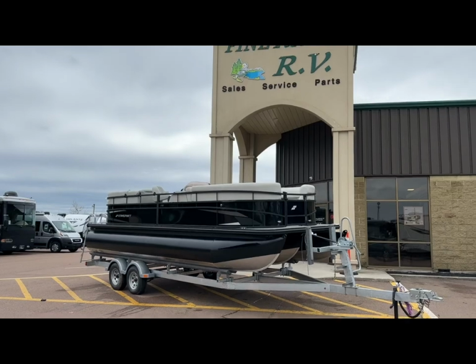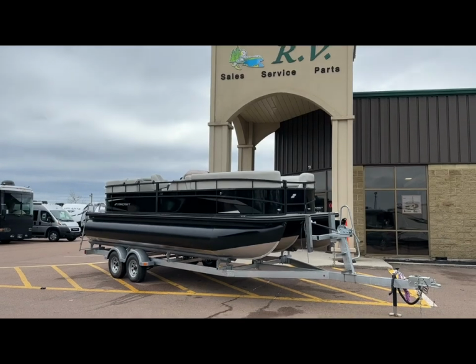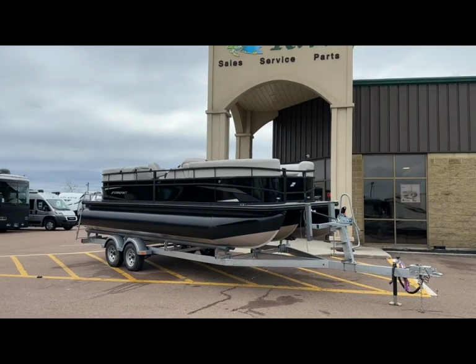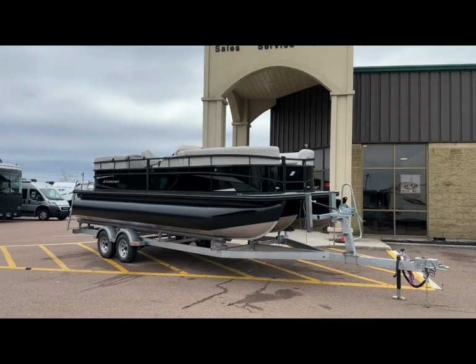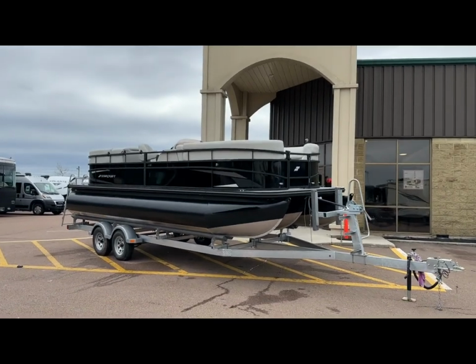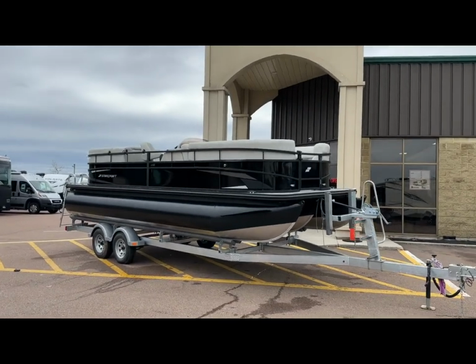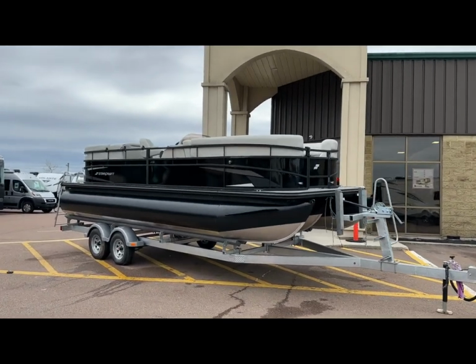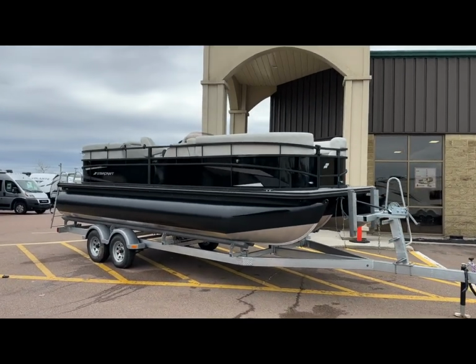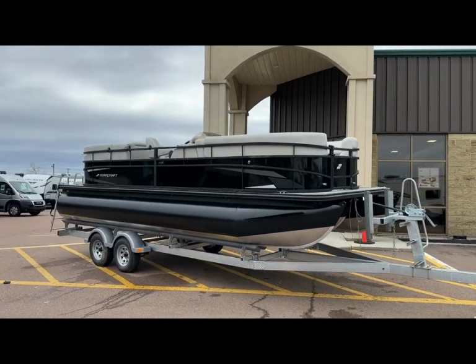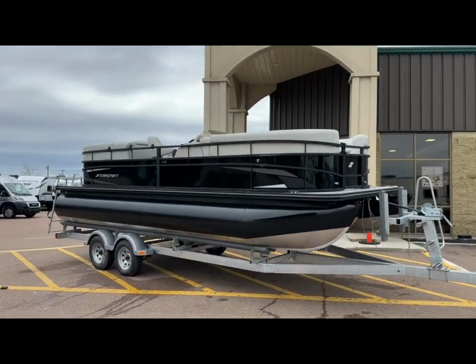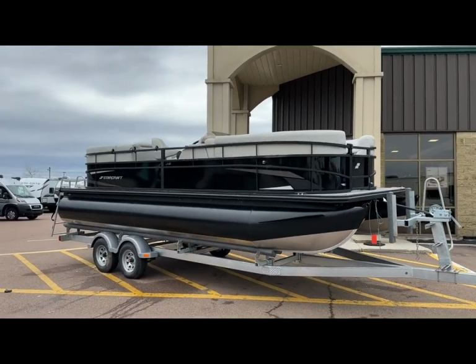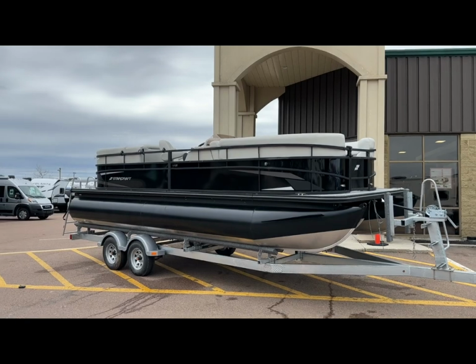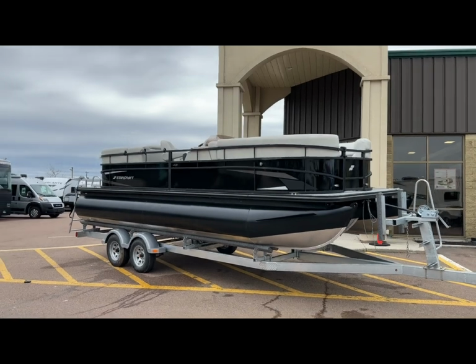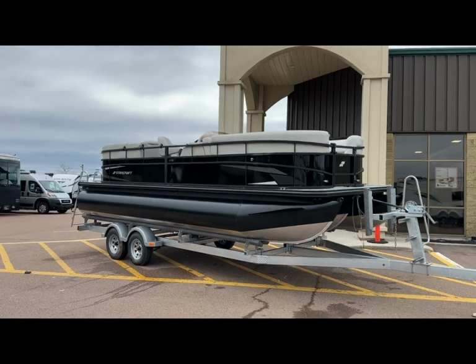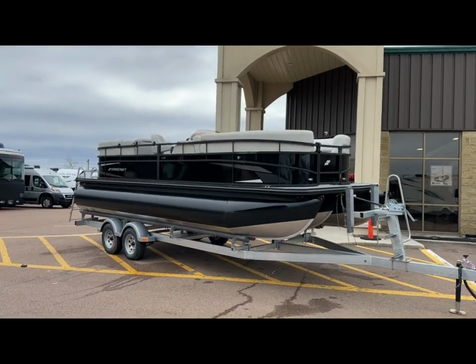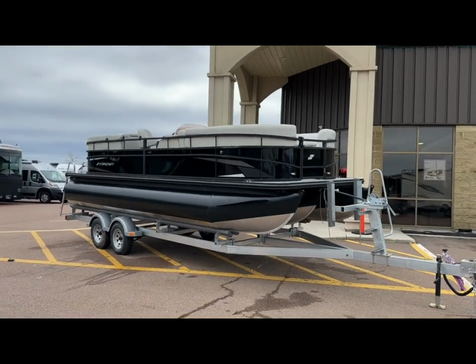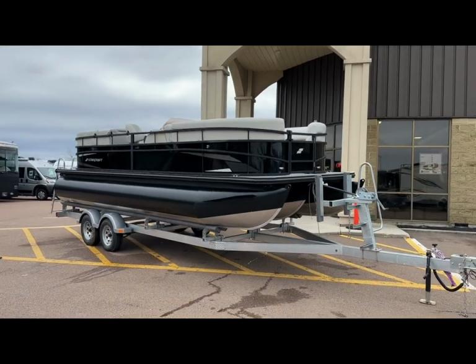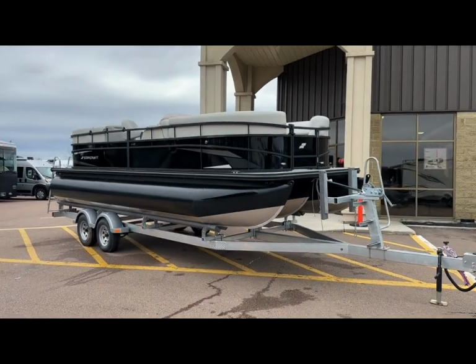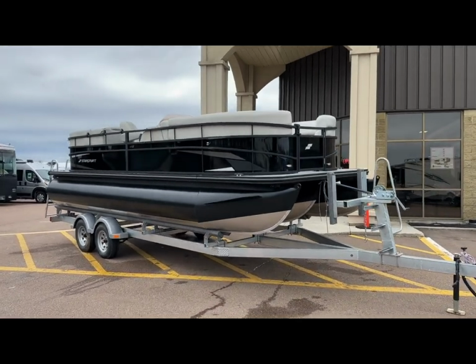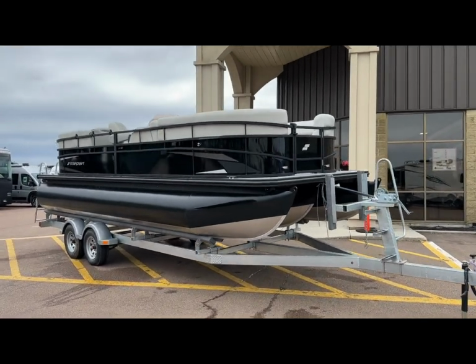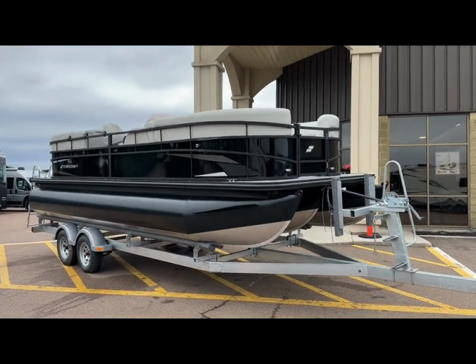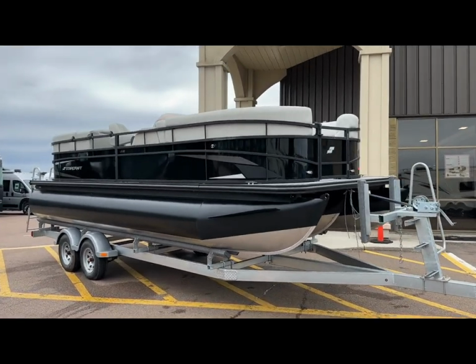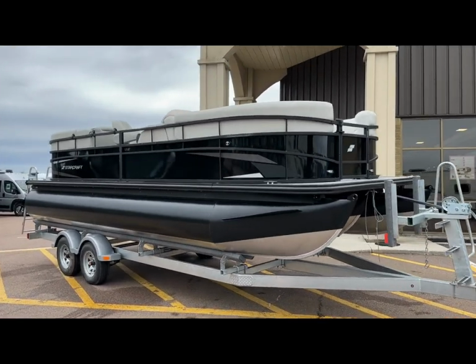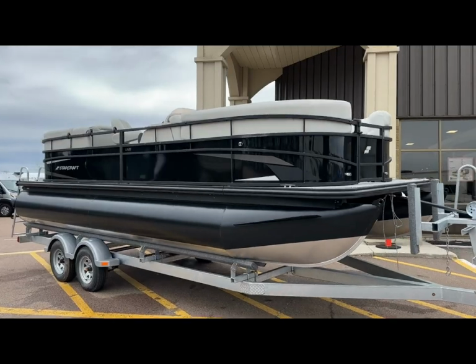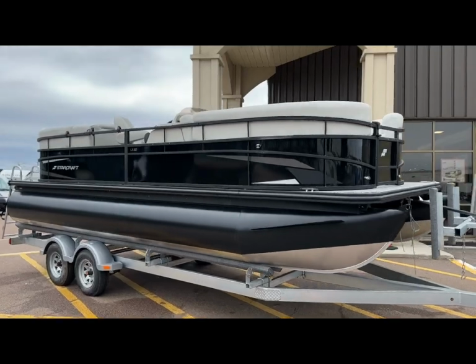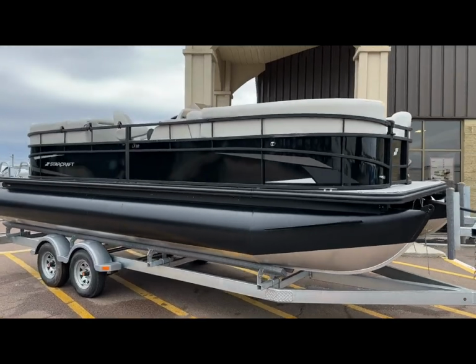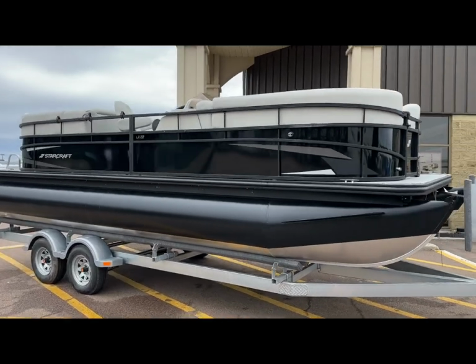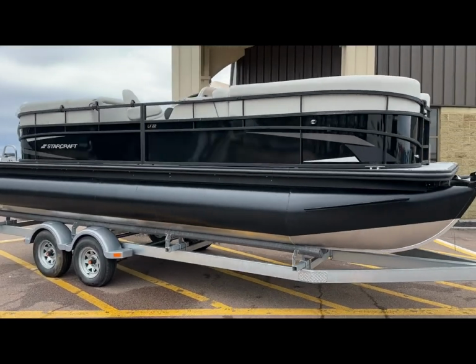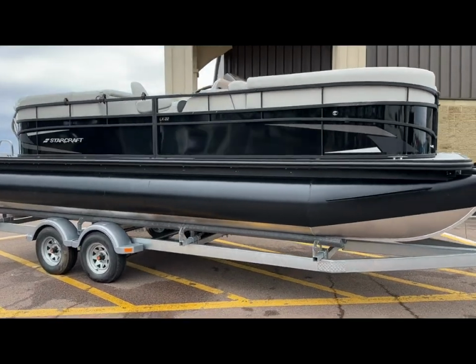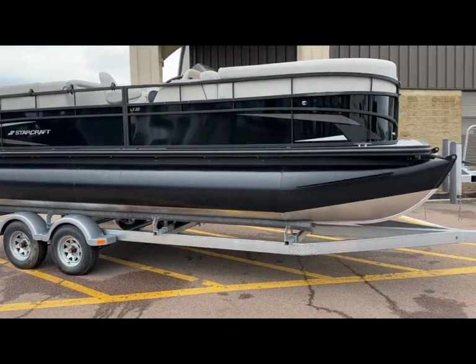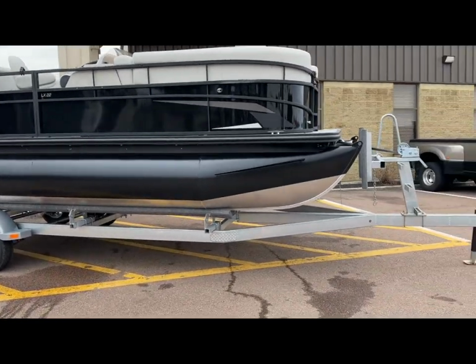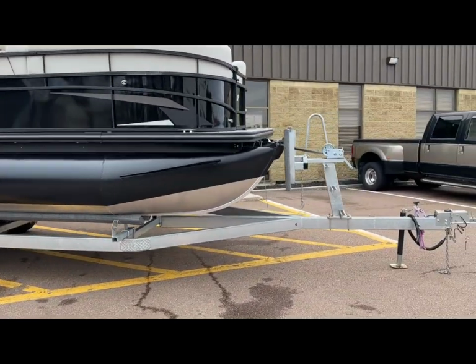Is it time to go hit the water? Check out what just came in — 2024 Starcraft LX-22 DH. That stands for dual helm. This is a tri-toon, folks.